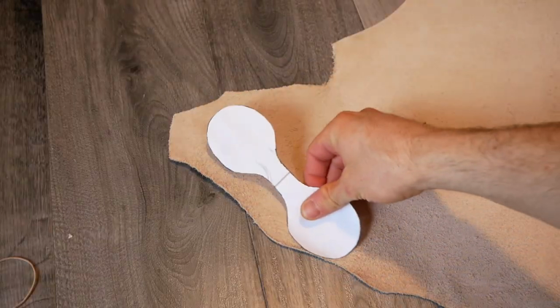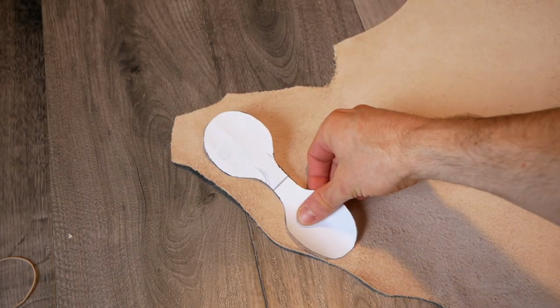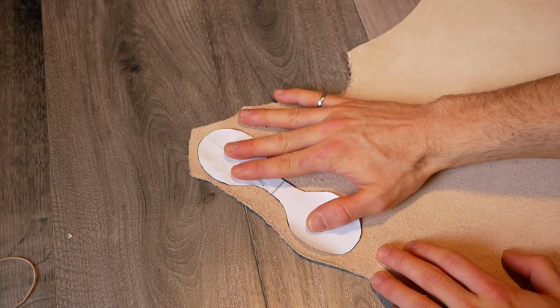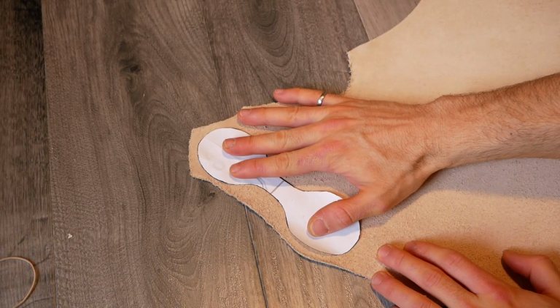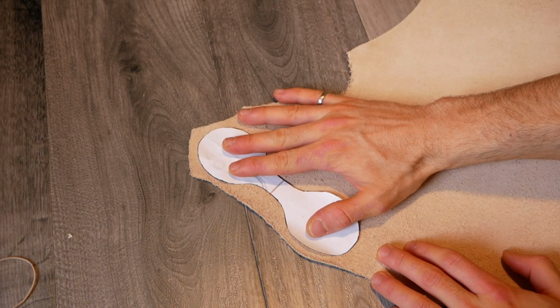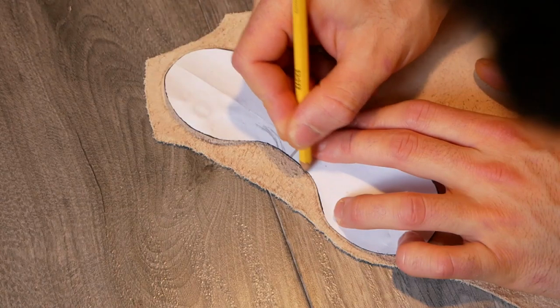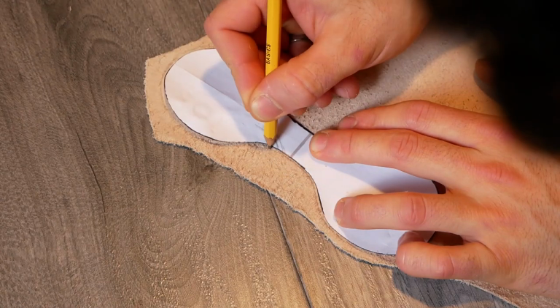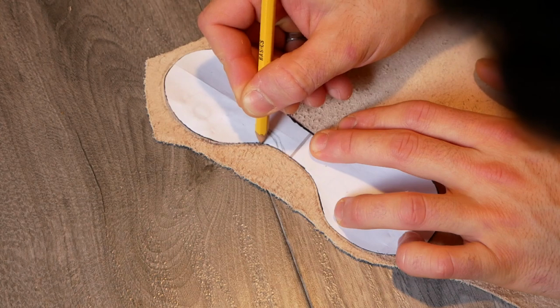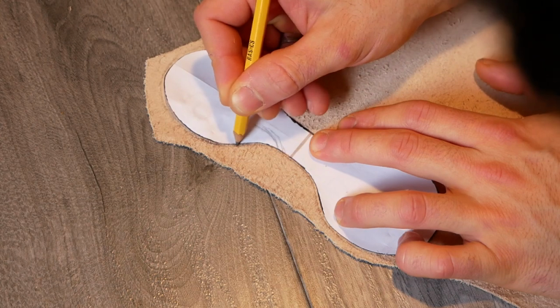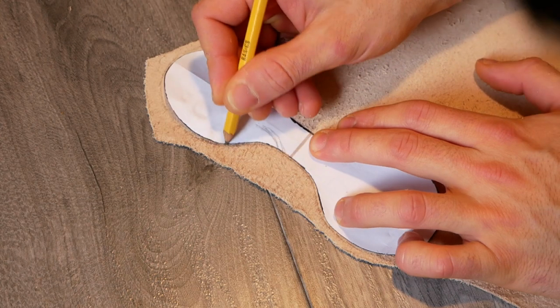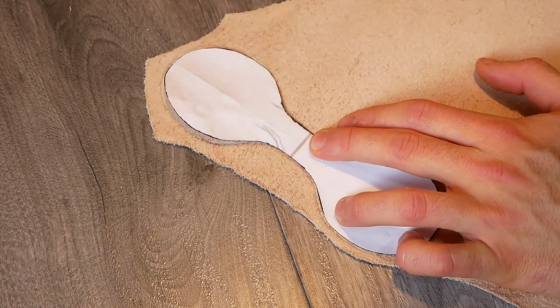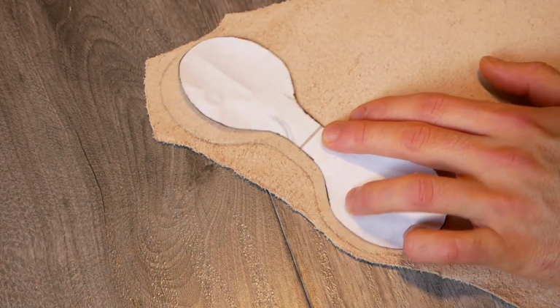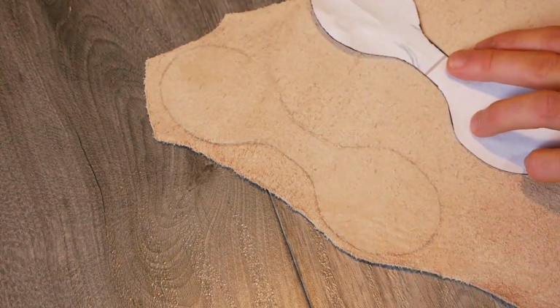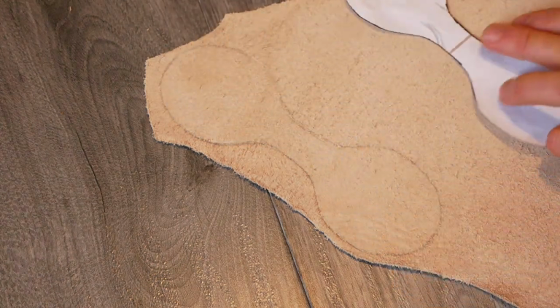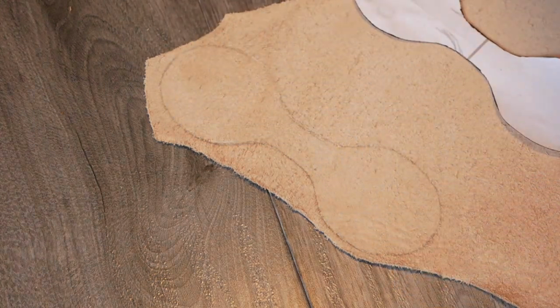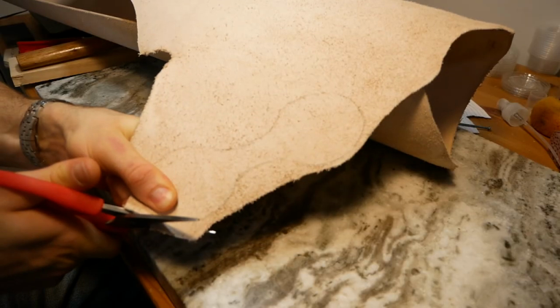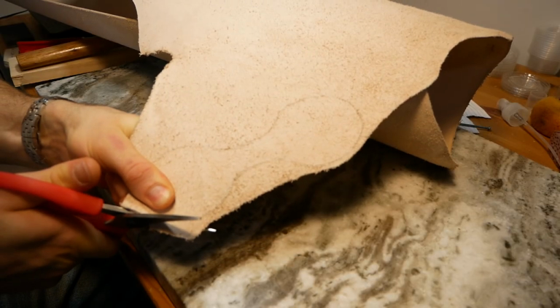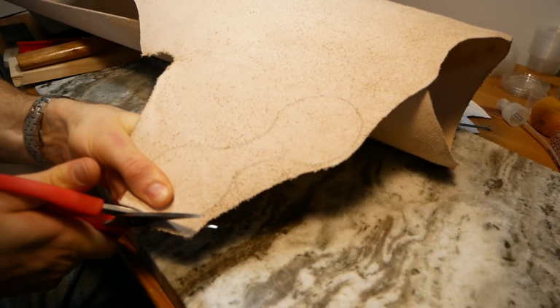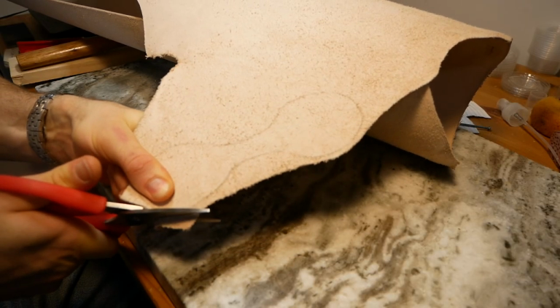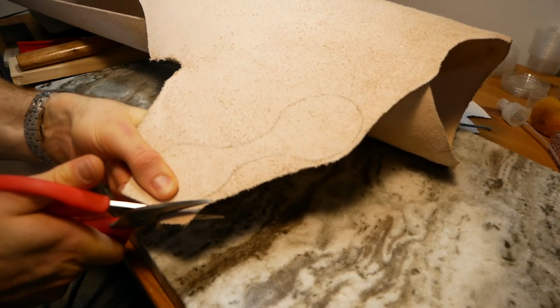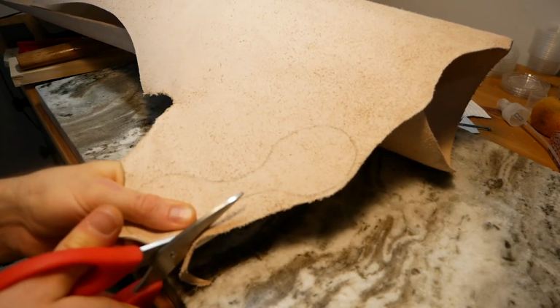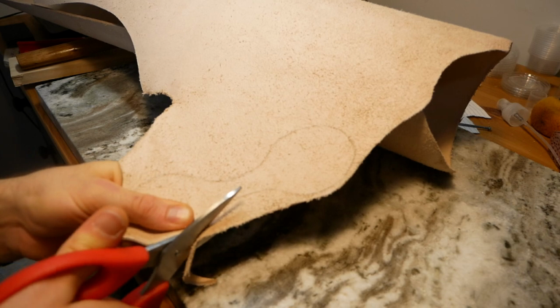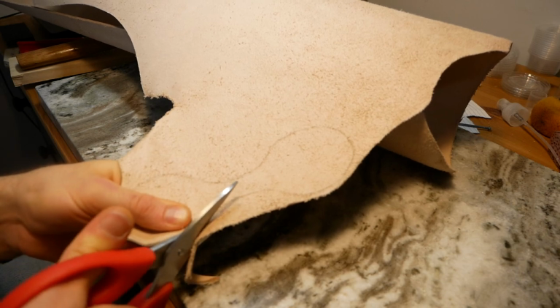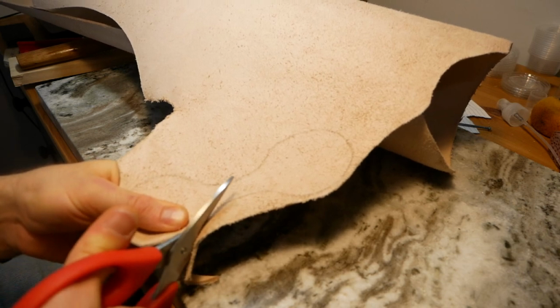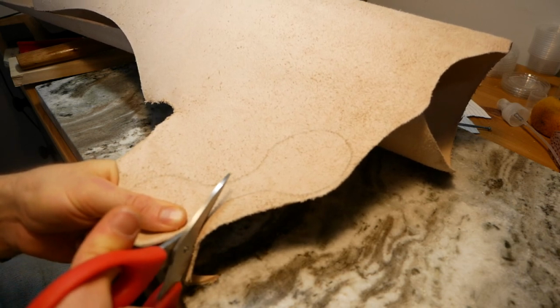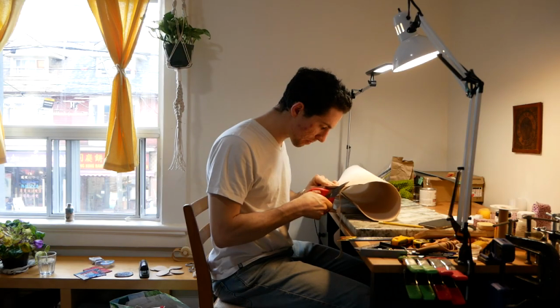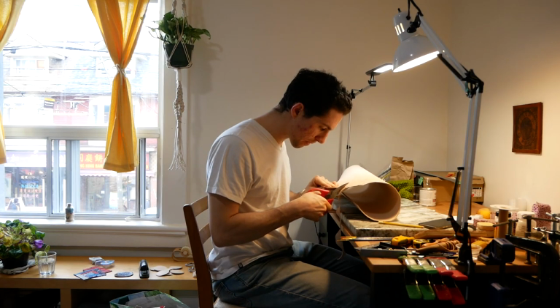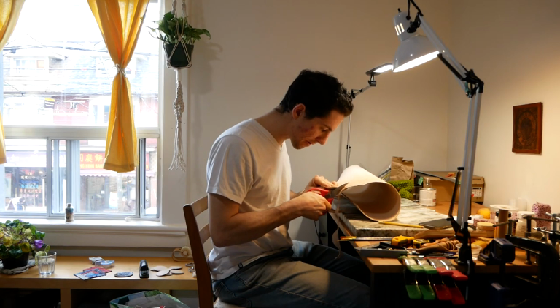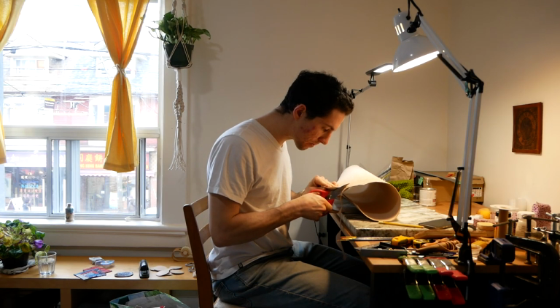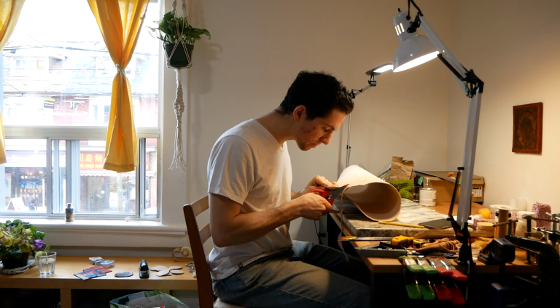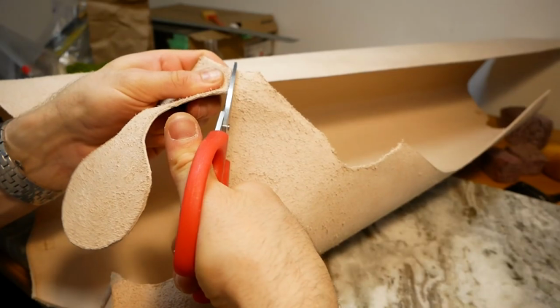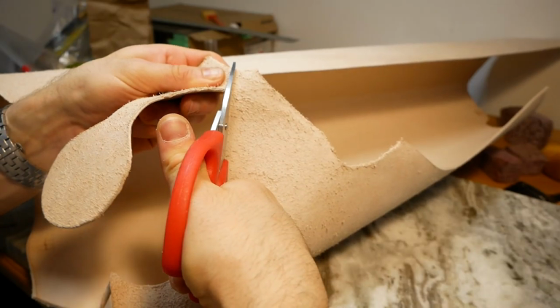I found a nice section of leather and used a paper template and pencil to trace the shape of the keychain onto the rough side of the leather. This gave me an outline just visible enough to cut out with my leather scissors.